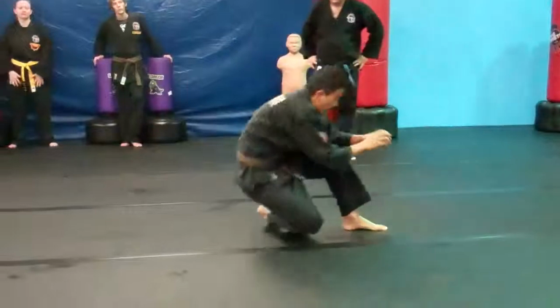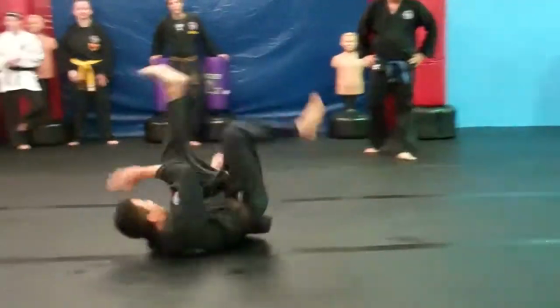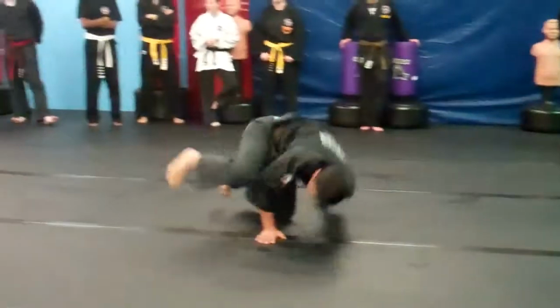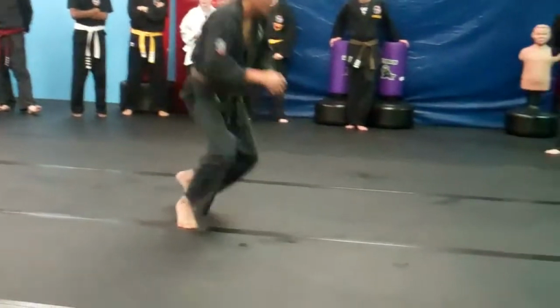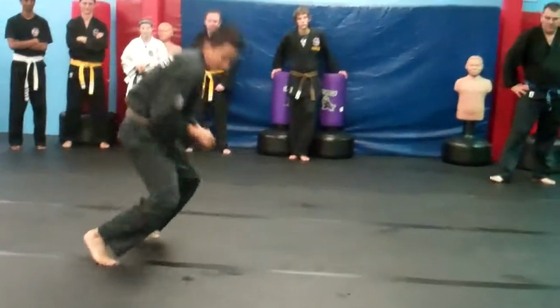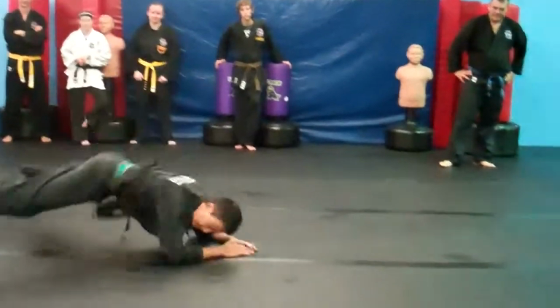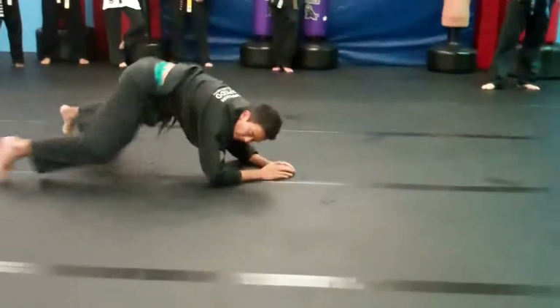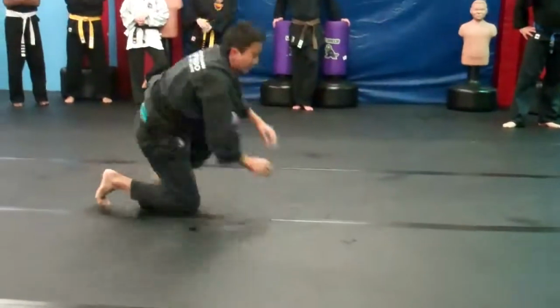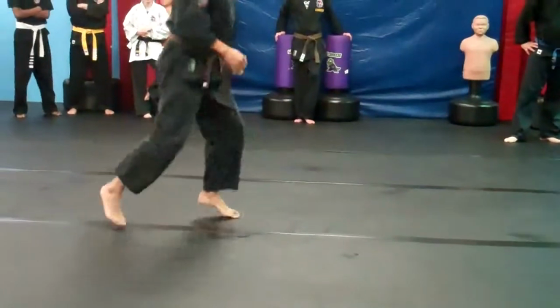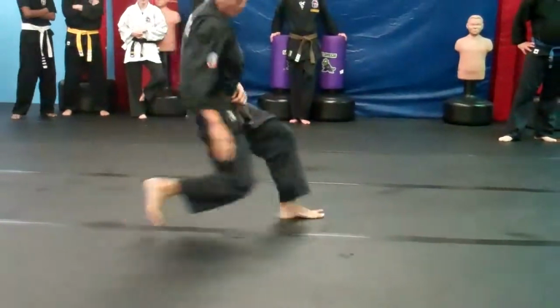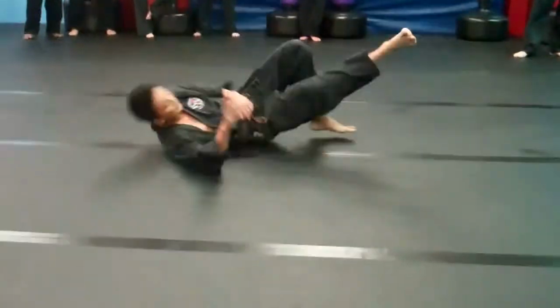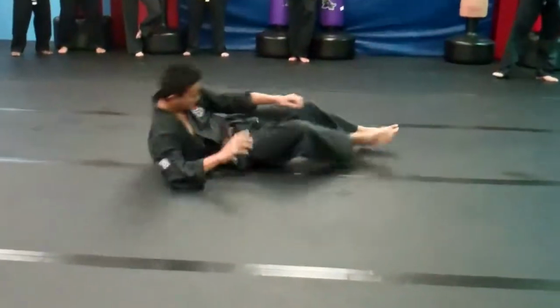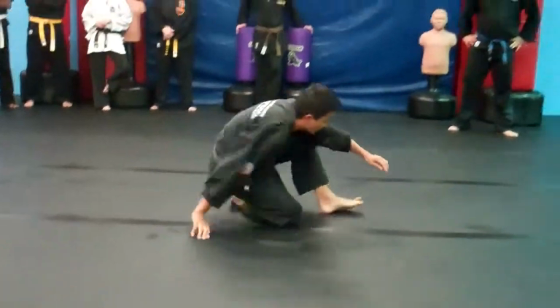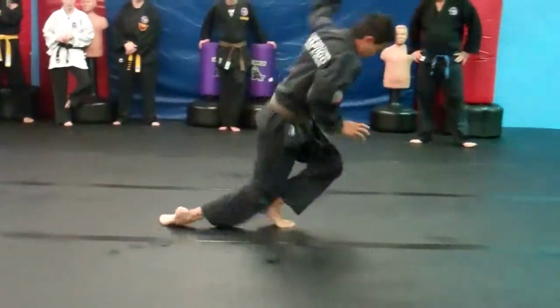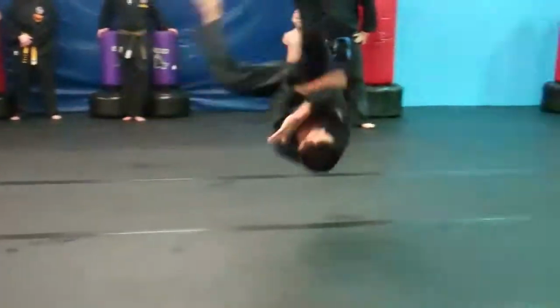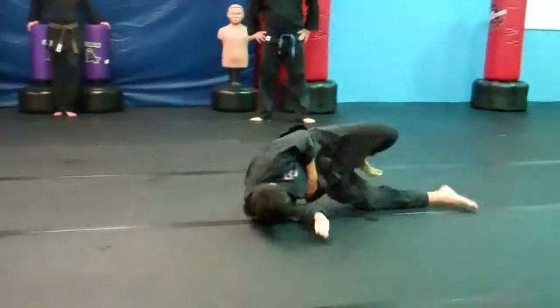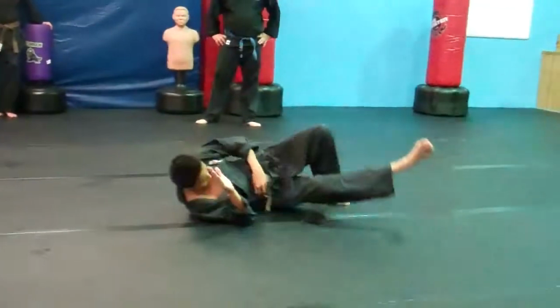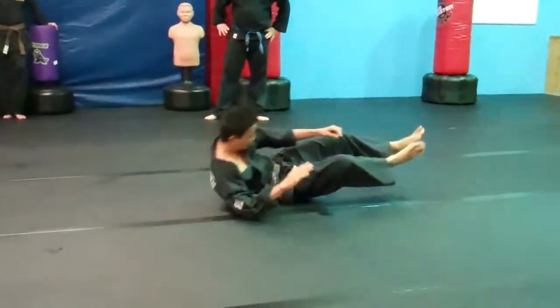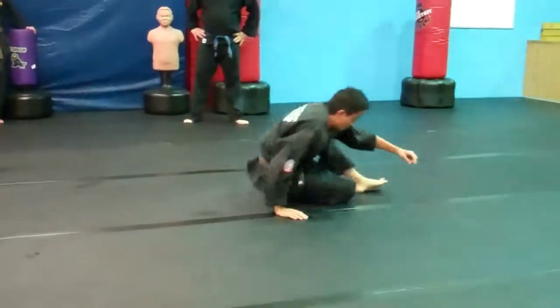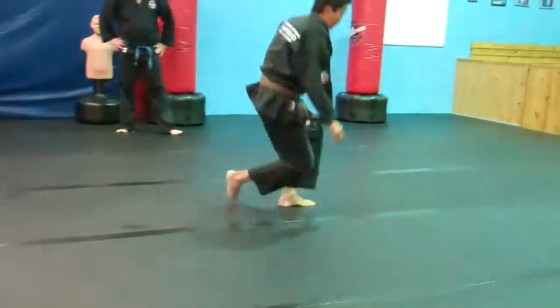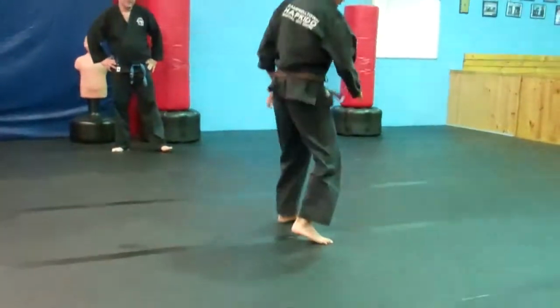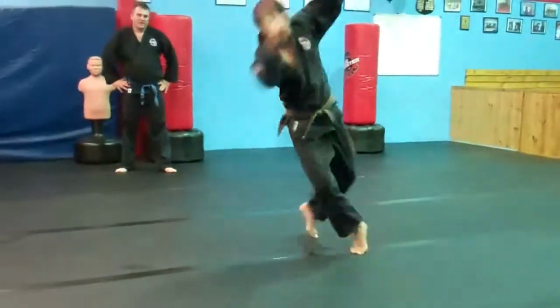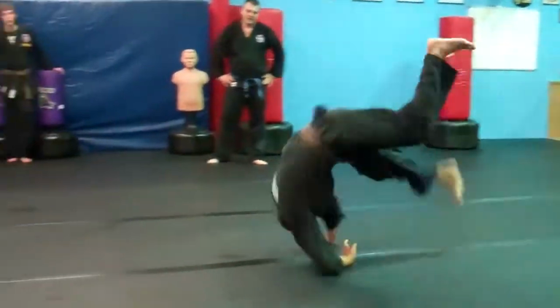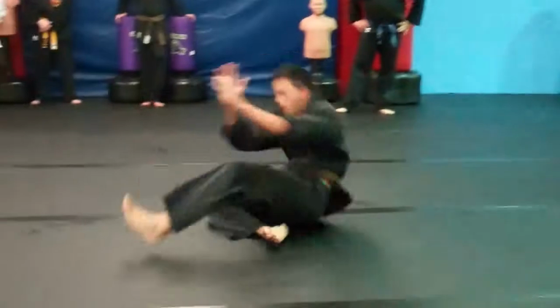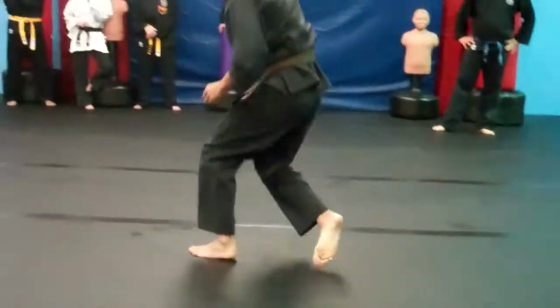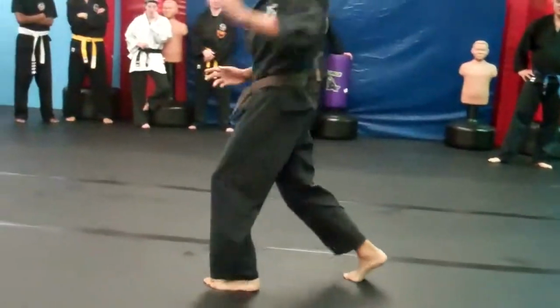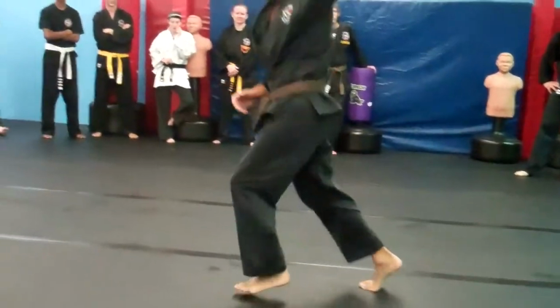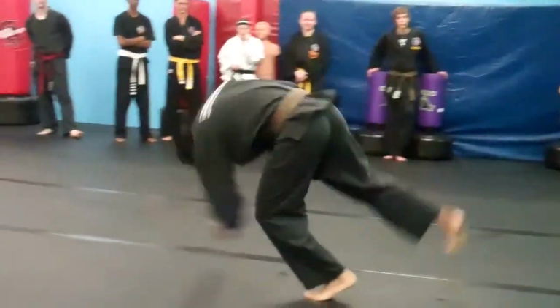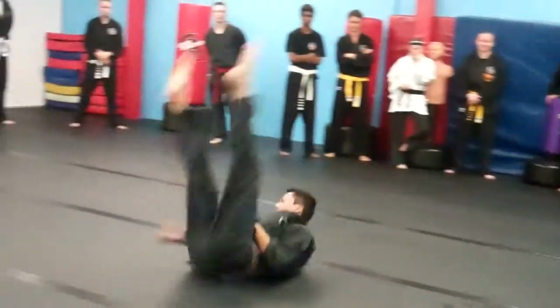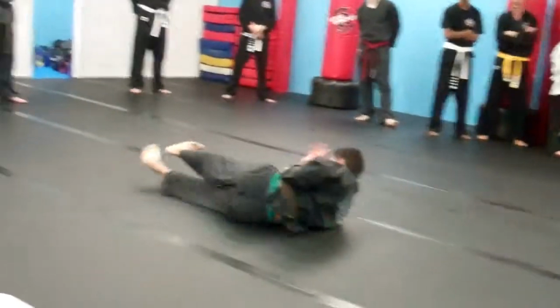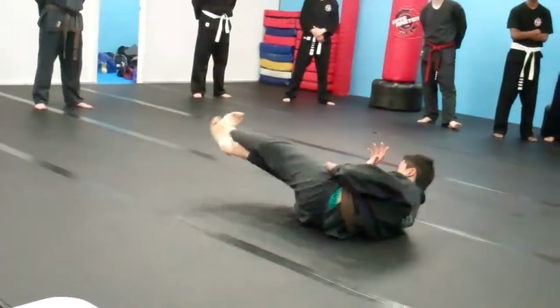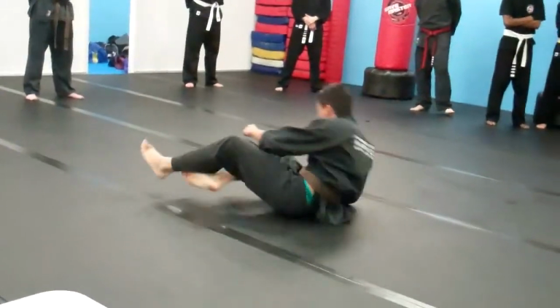Front ball, guide ball, turning side ball, back in the cat roll, back in the cat roll, turn this up on her legs, cat roll on her knees.